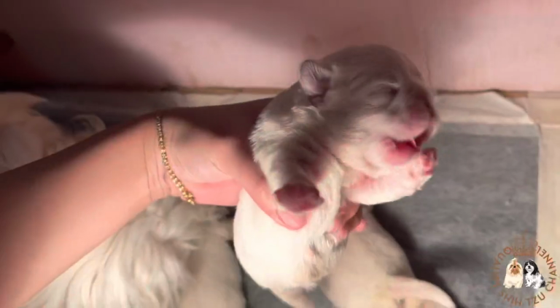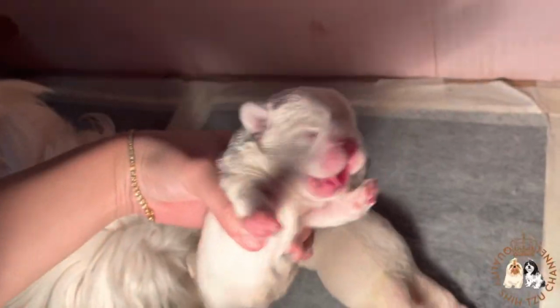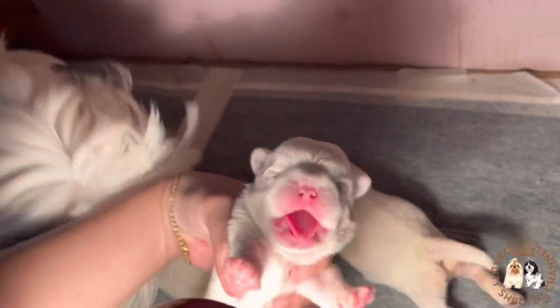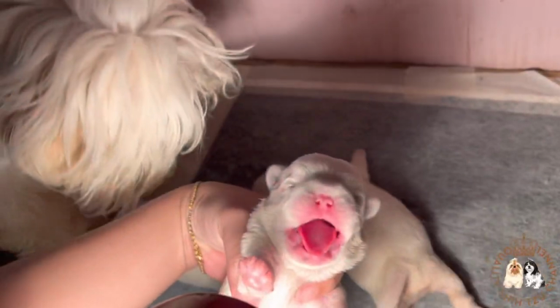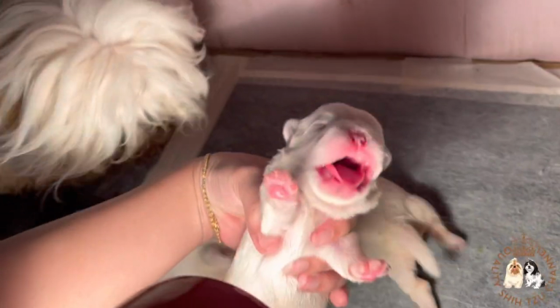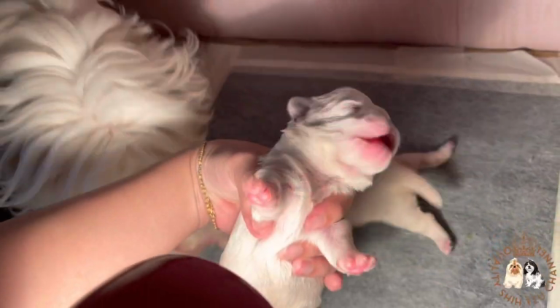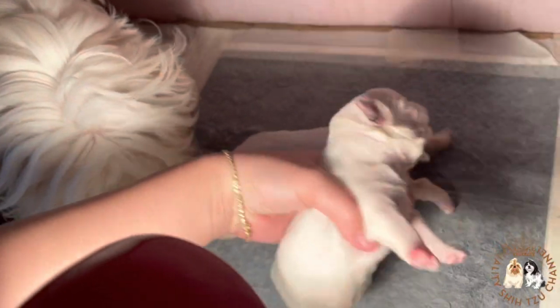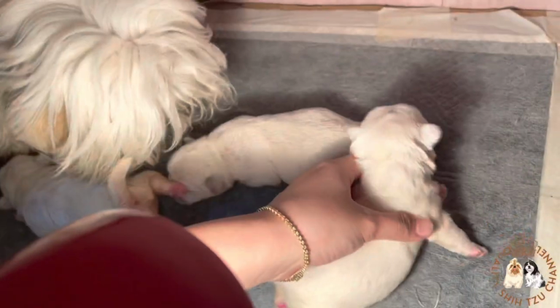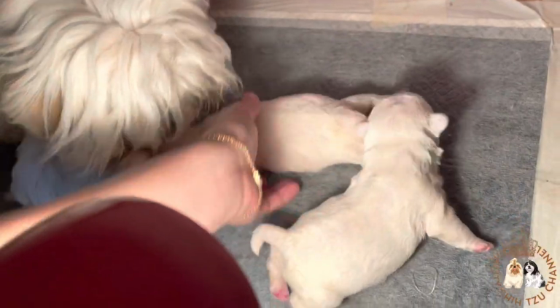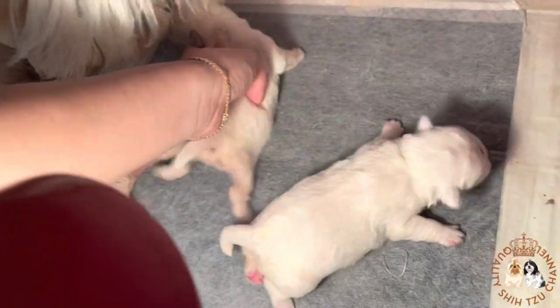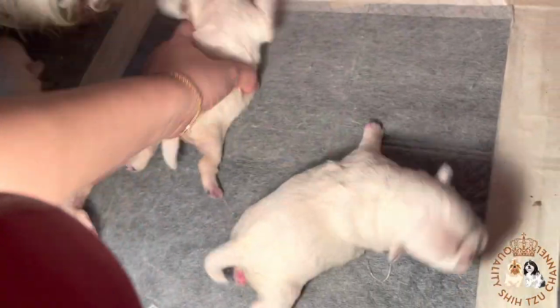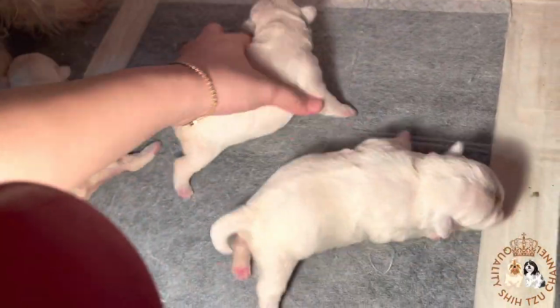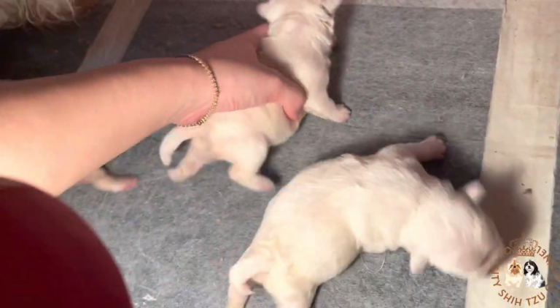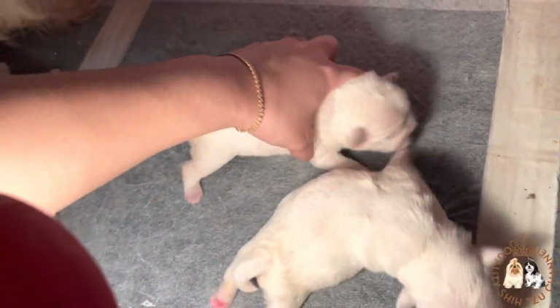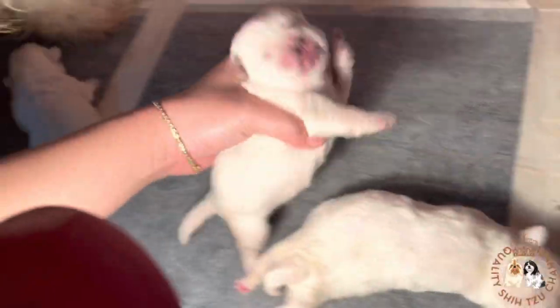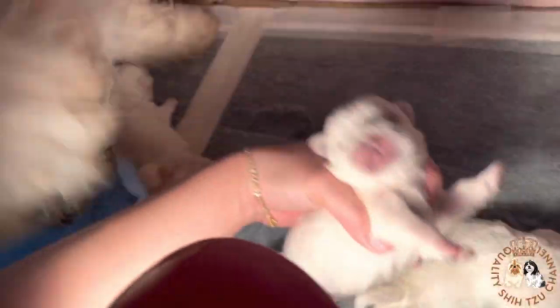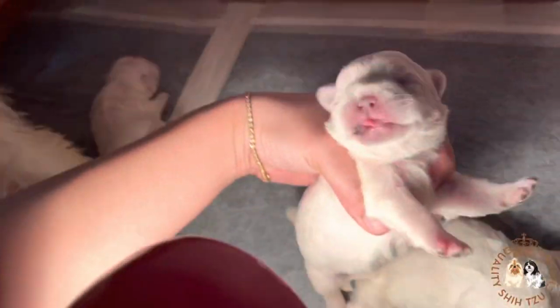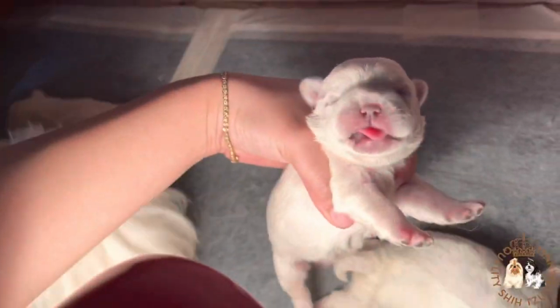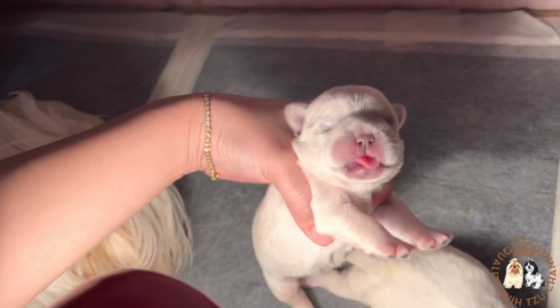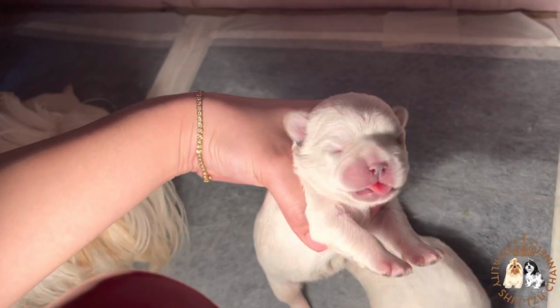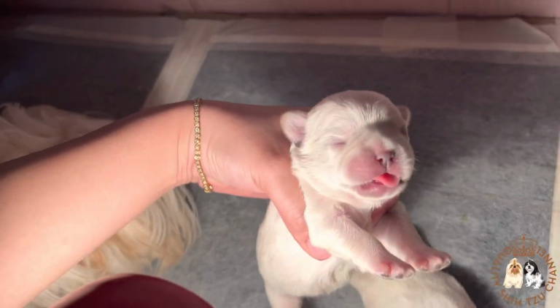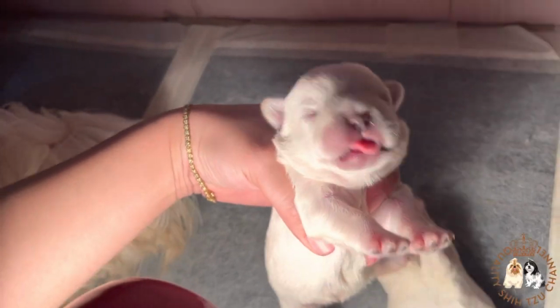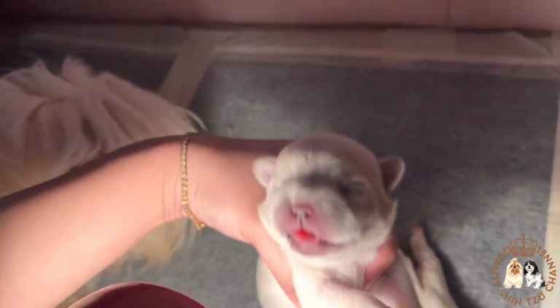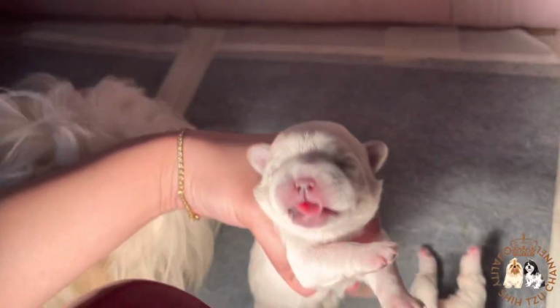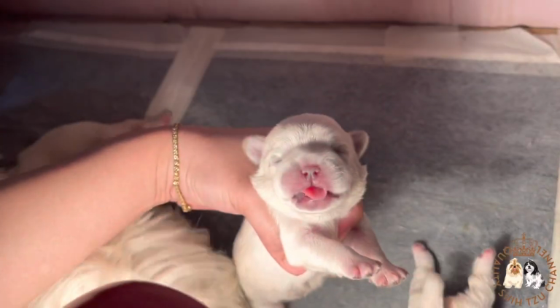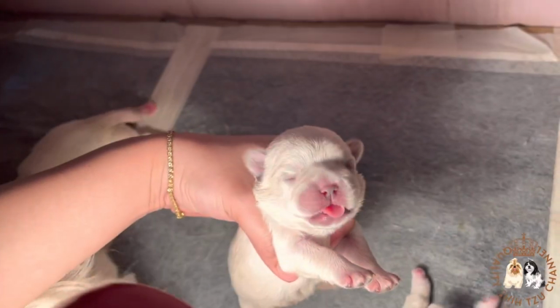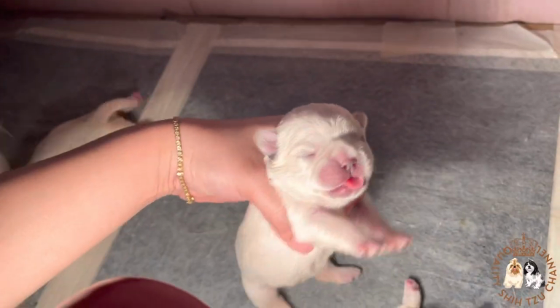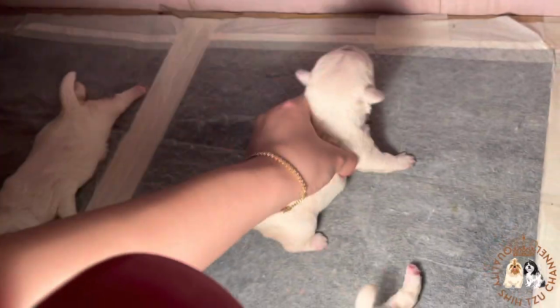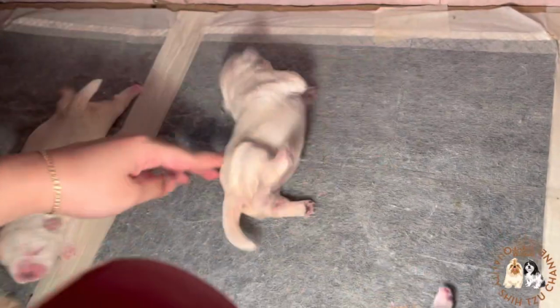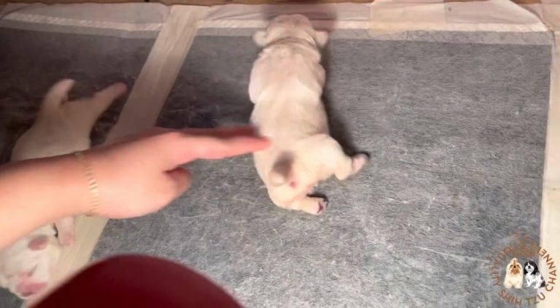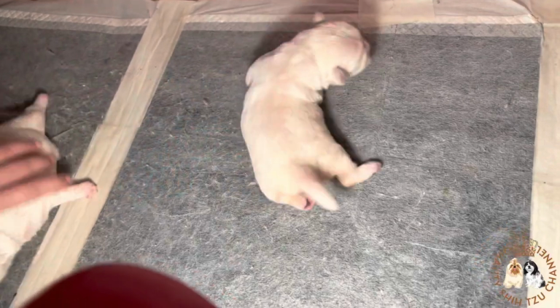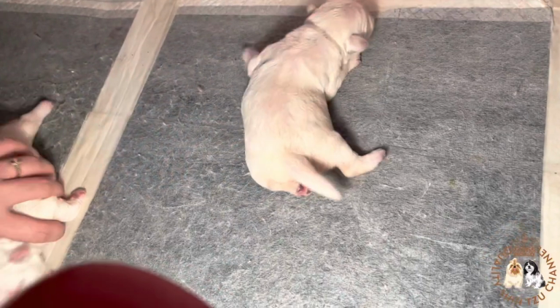This is actually our first time having a pure white Shih Tzu puppy. We had white Shih Tzu puppies before but they usually have gold markings. A pure white Shih Tzu puppy is rare and is quite pricey.